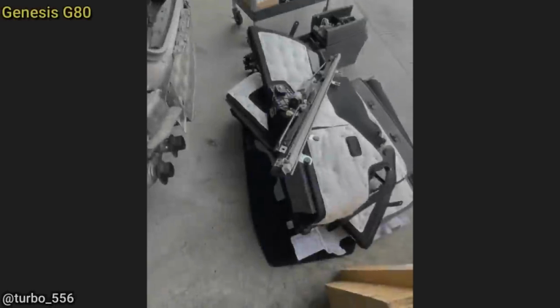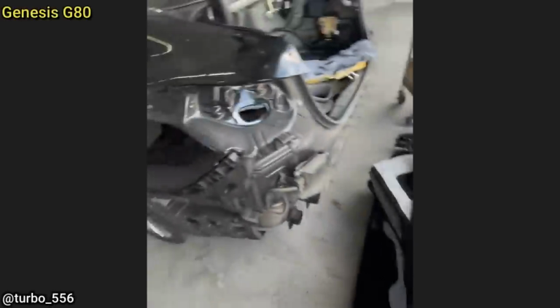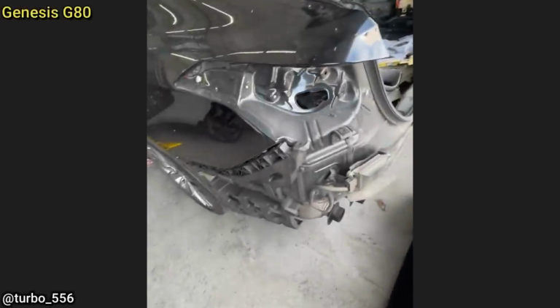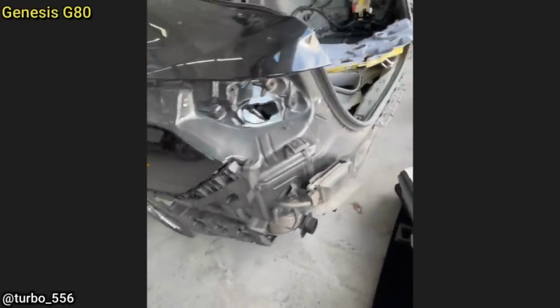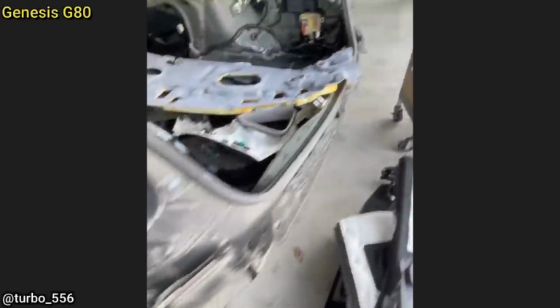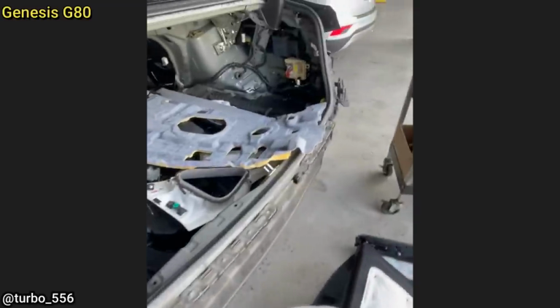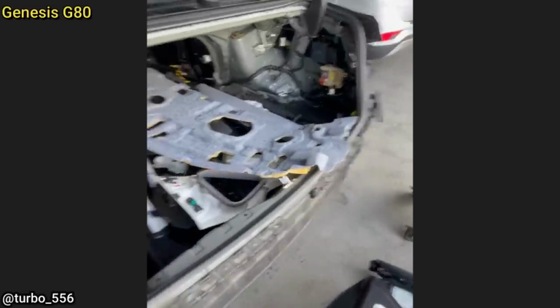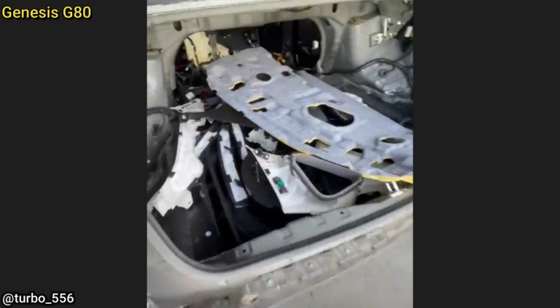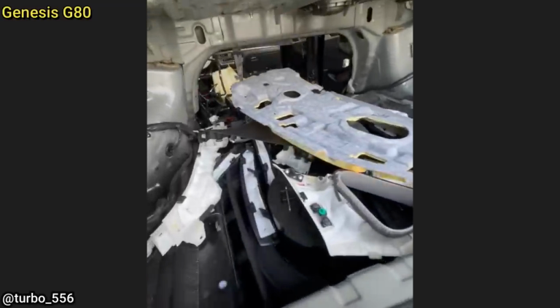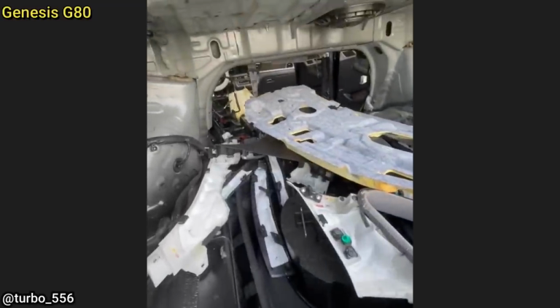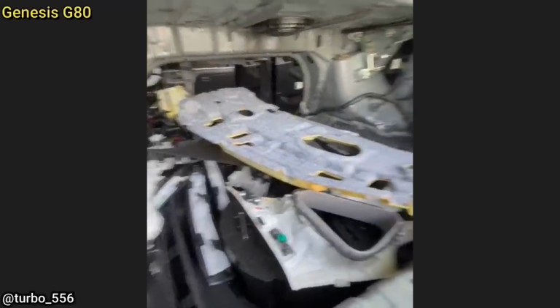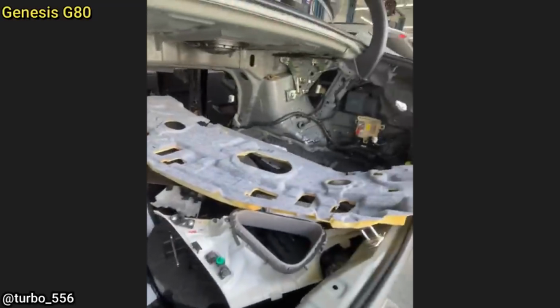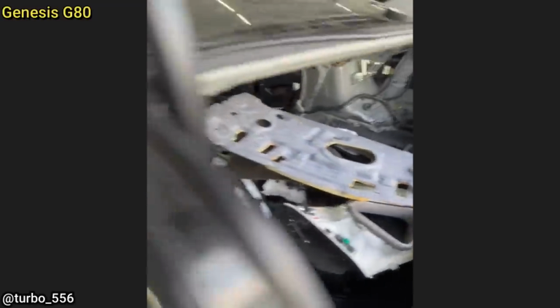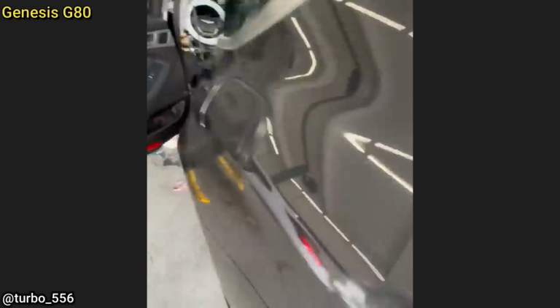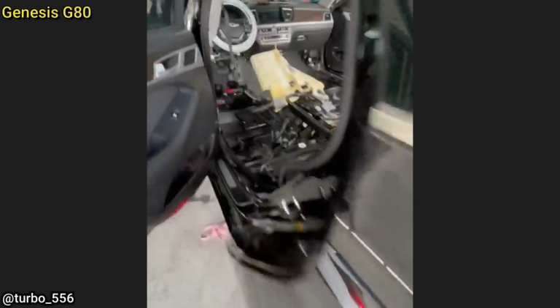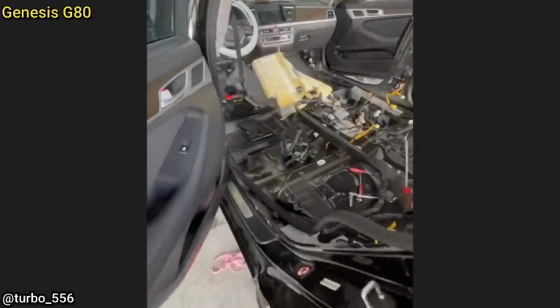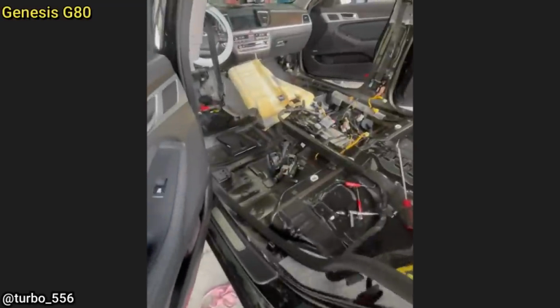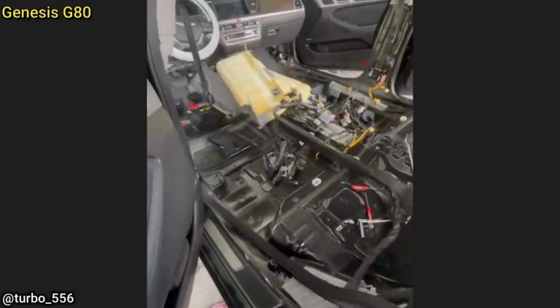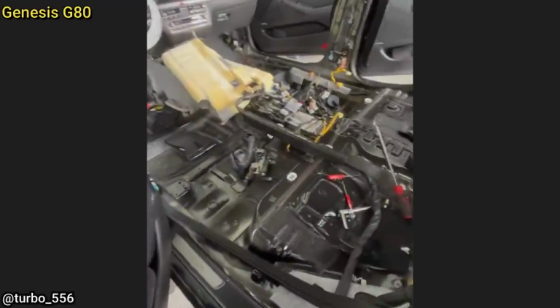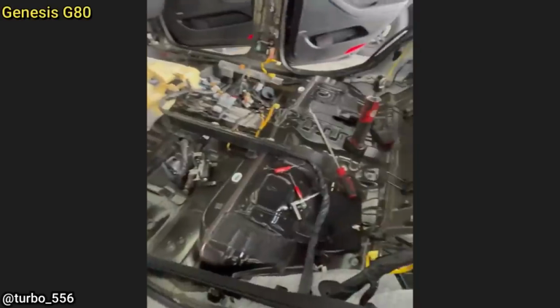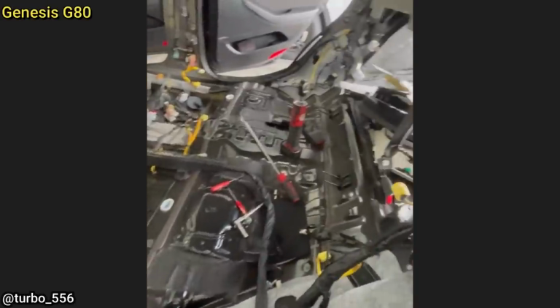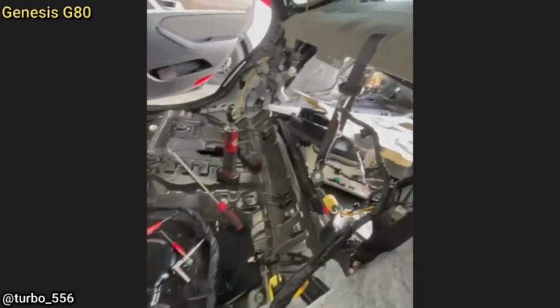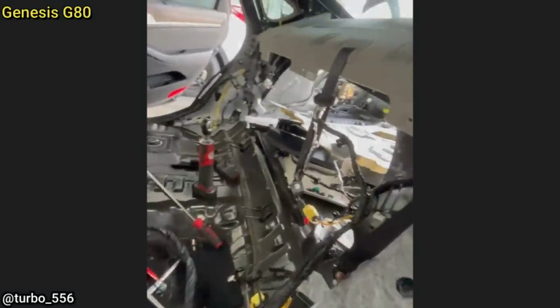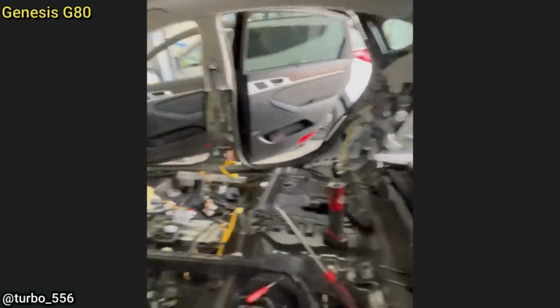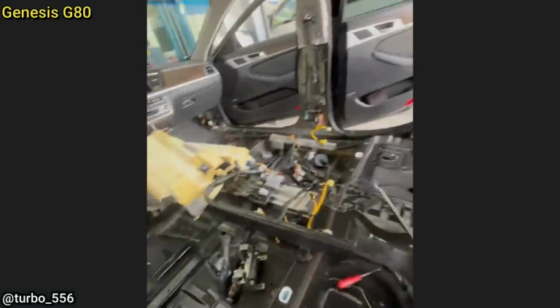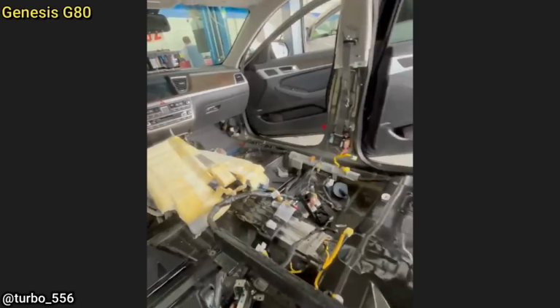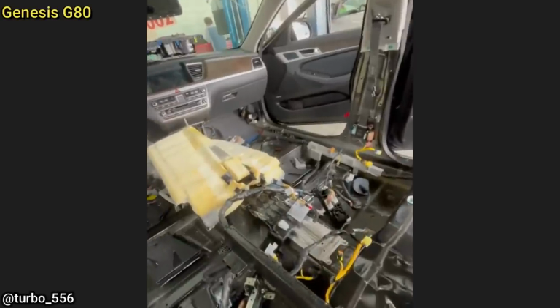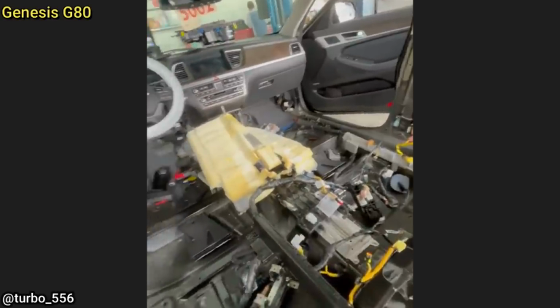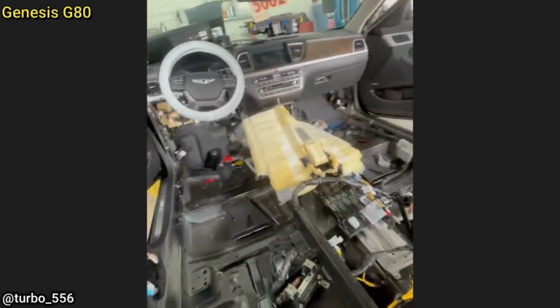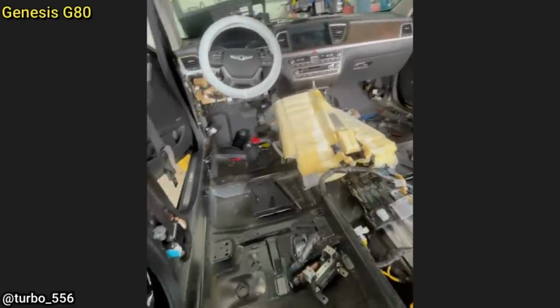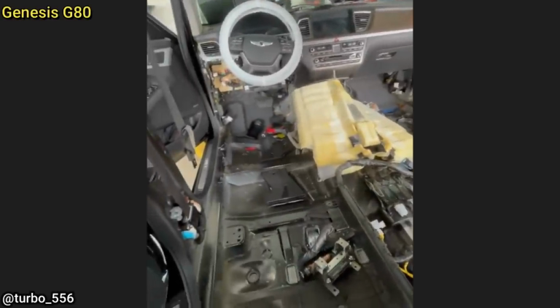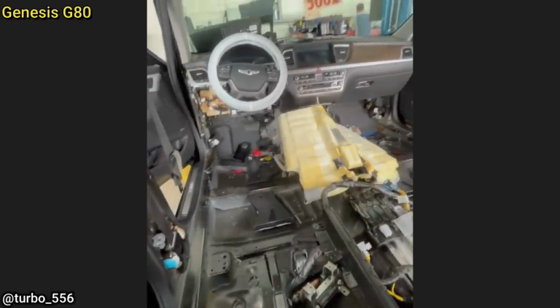Customer states the power trunk stopped working. The technician said this is a really common problem on these vehicles, caused by the floor wiring harness breaking where it runs along the trunk lift arm from opening and closing the trunk. Since it's under warranty, the technician is replacing the whole harness that goes from the front doors to the rear bumper.